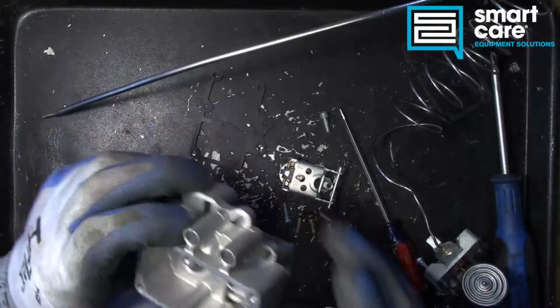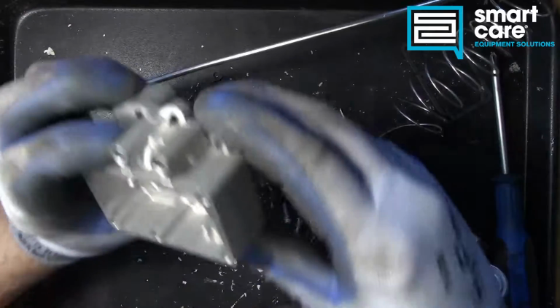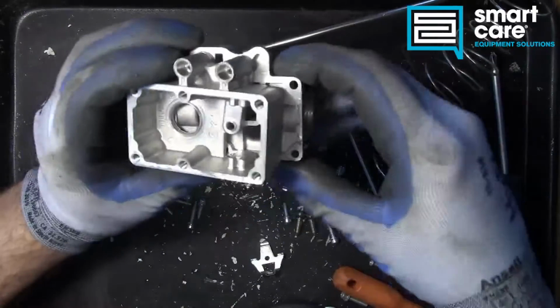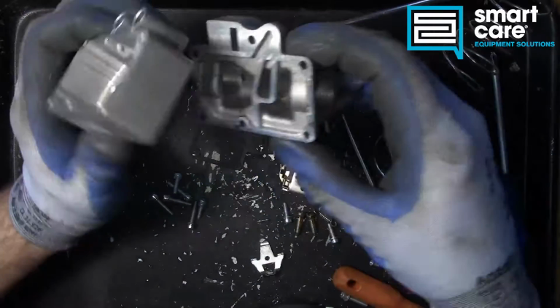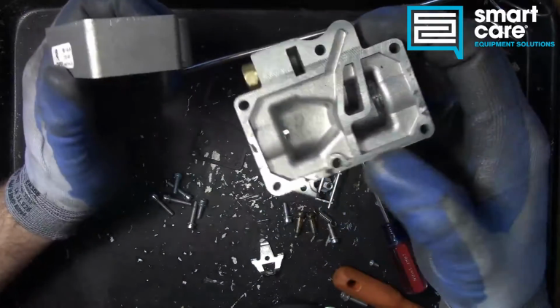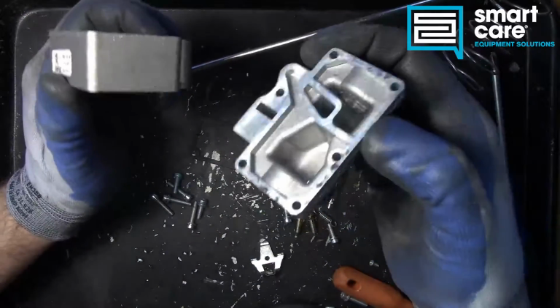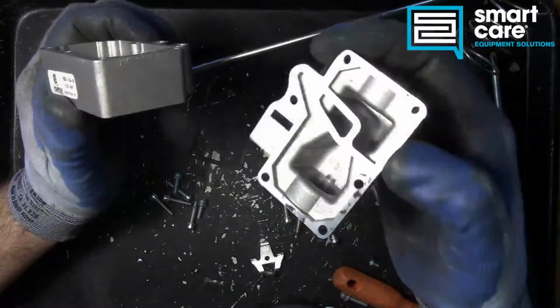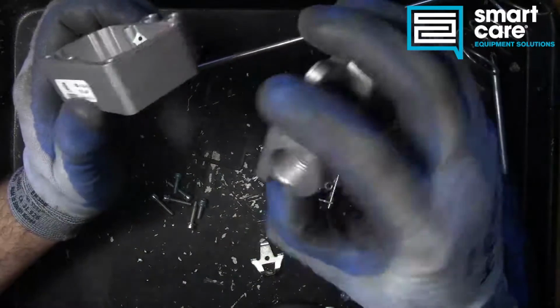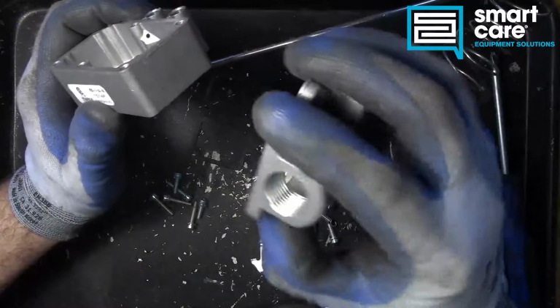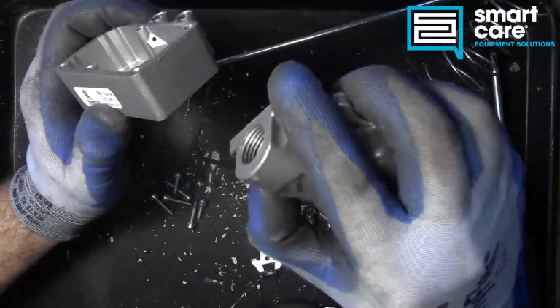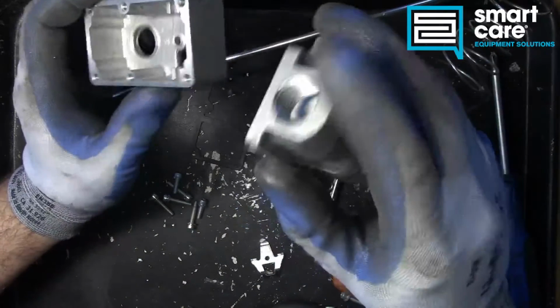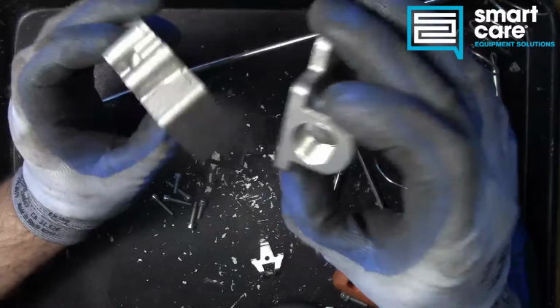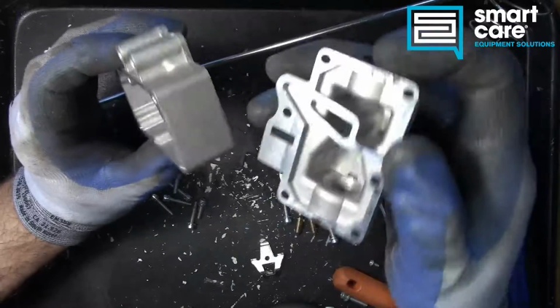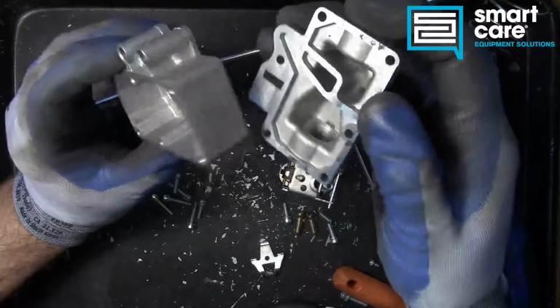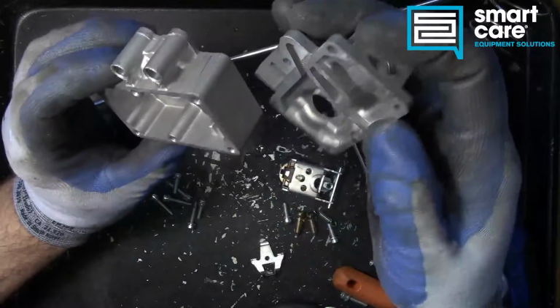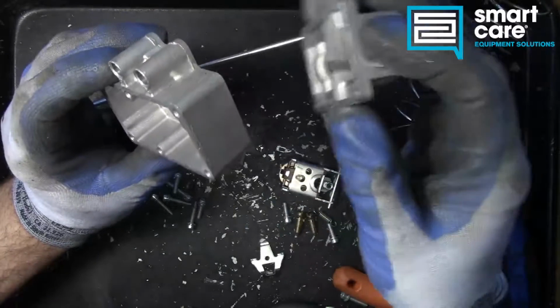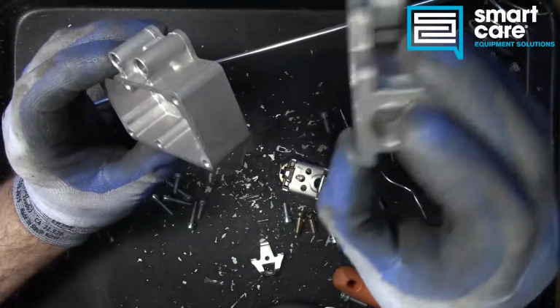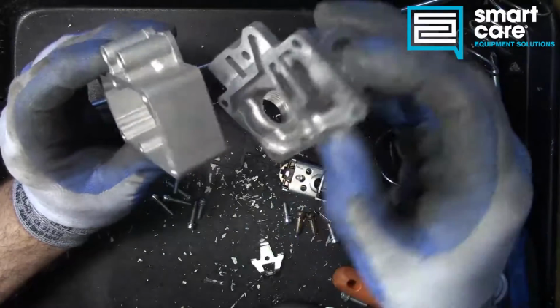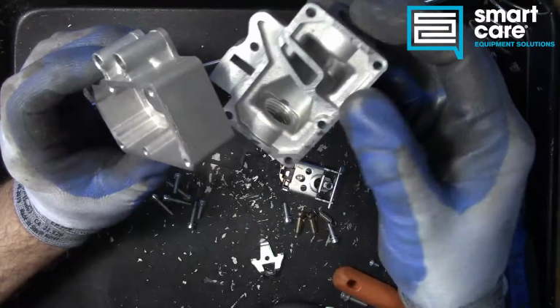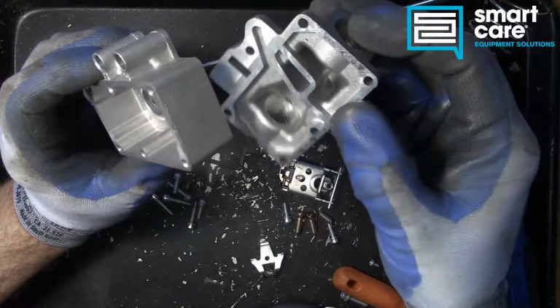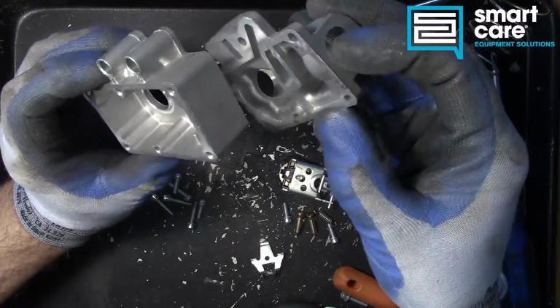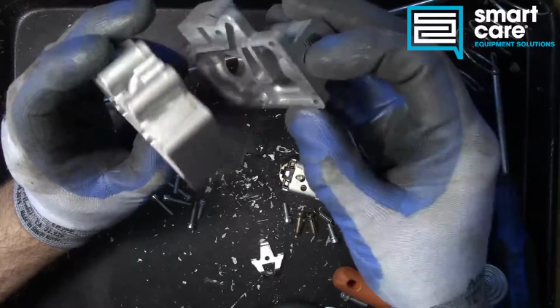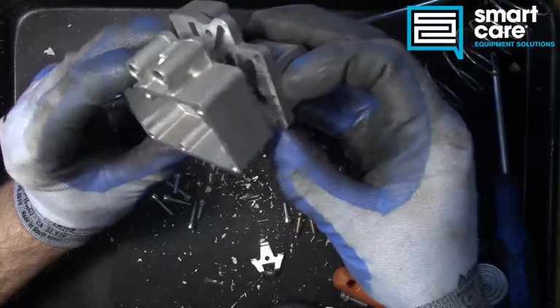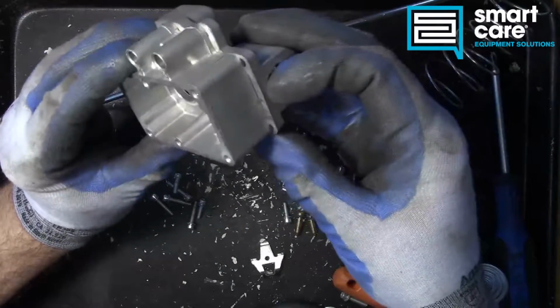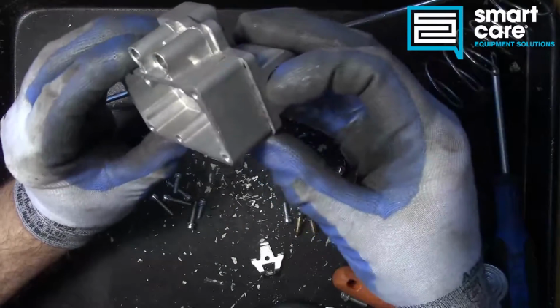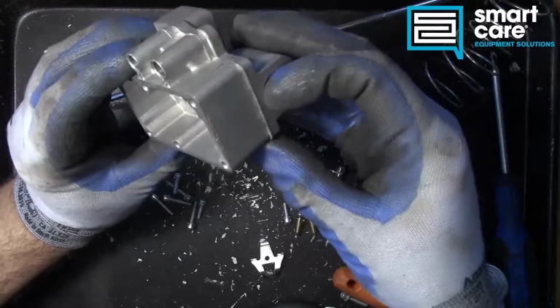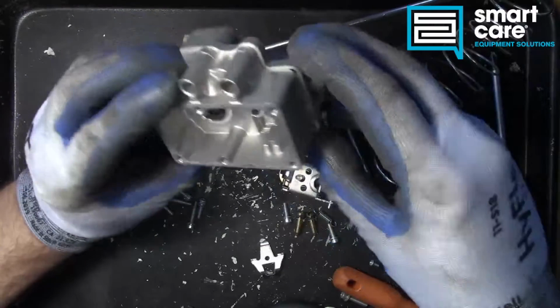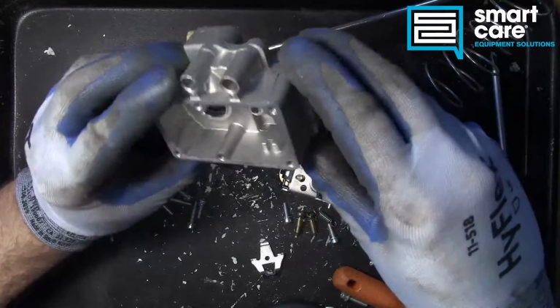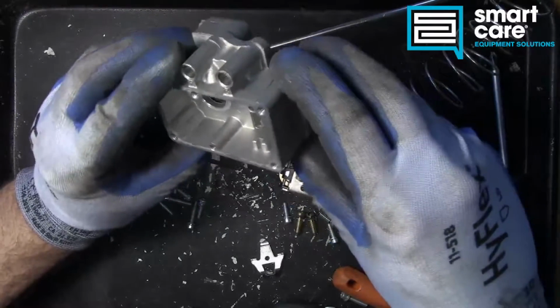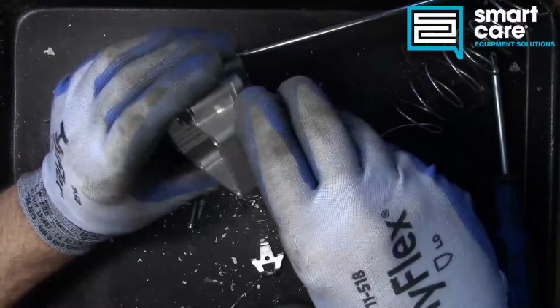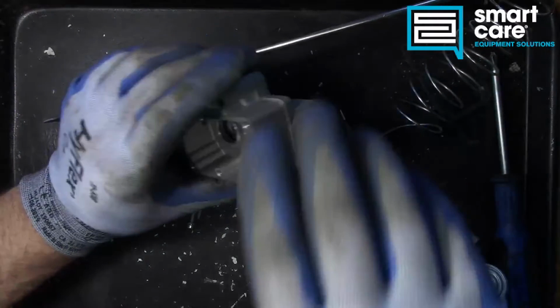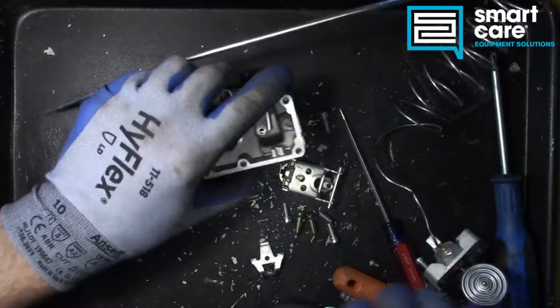The inside of the valve could potentially have issues if you had pipe dope or debris — water or sand coming down the gas line. But that's pretty rare; you're not going to see a lot of debris in these.